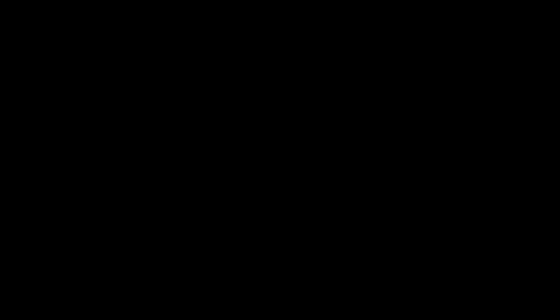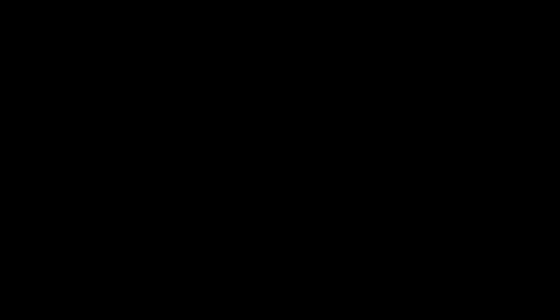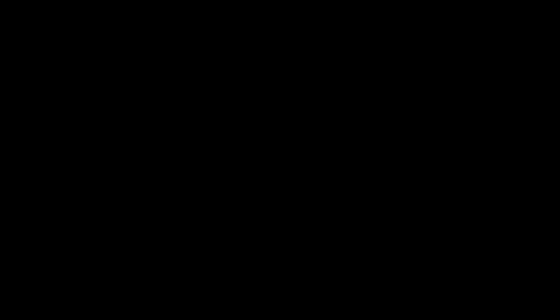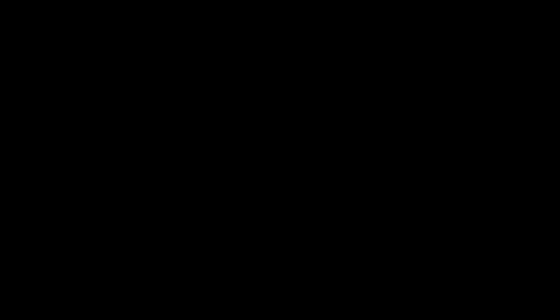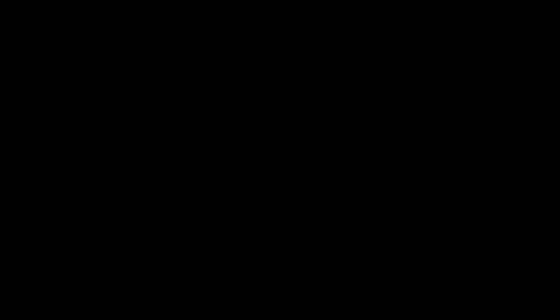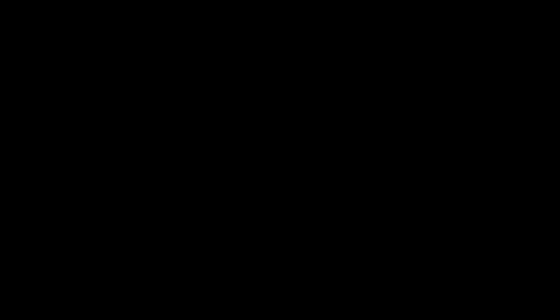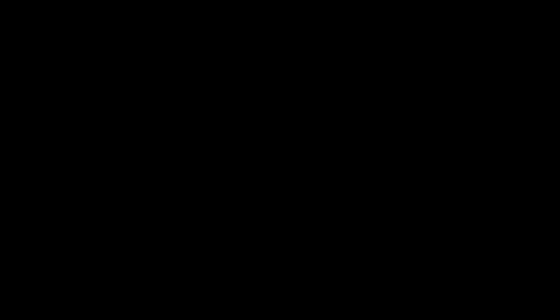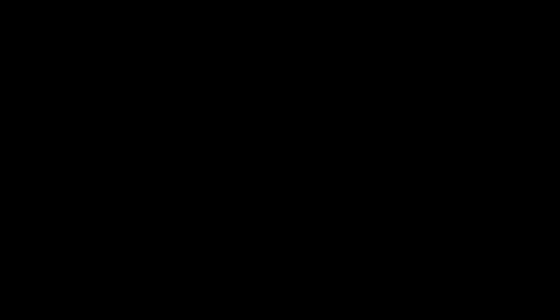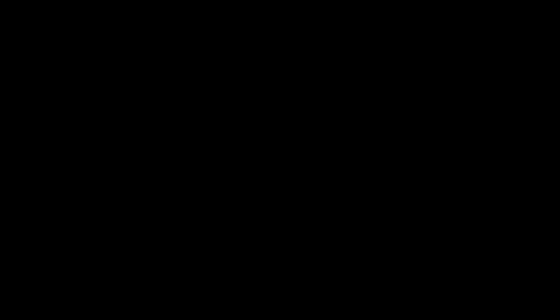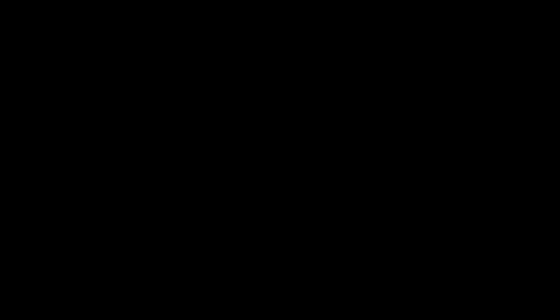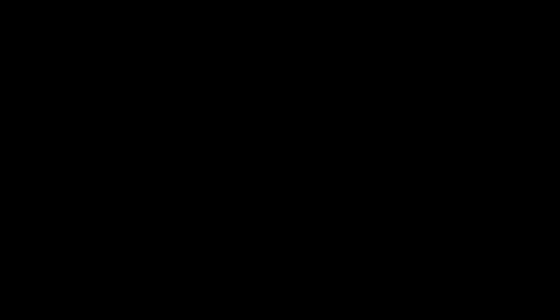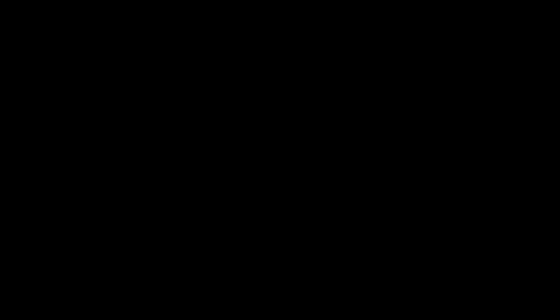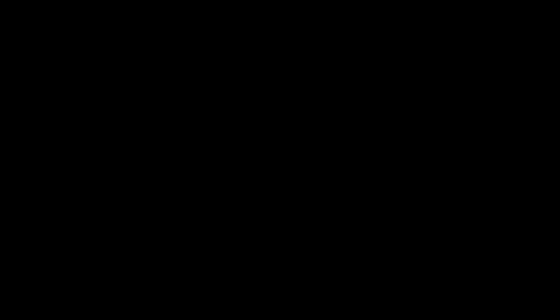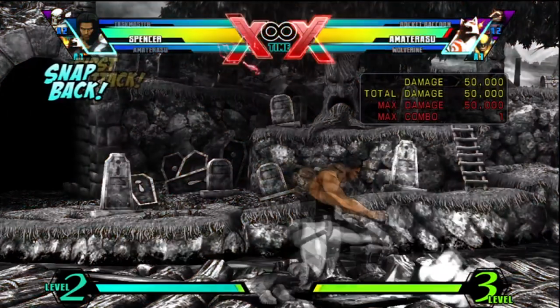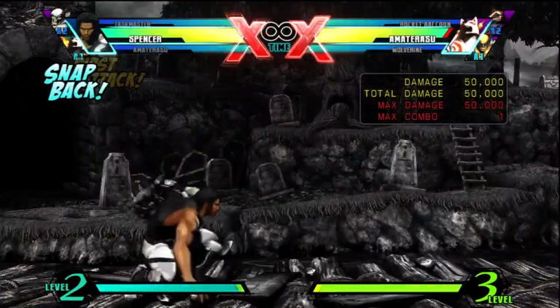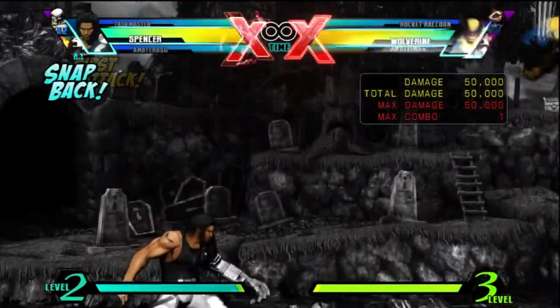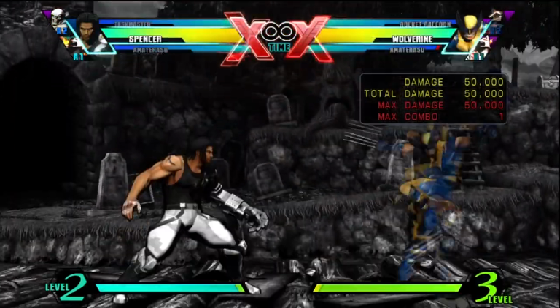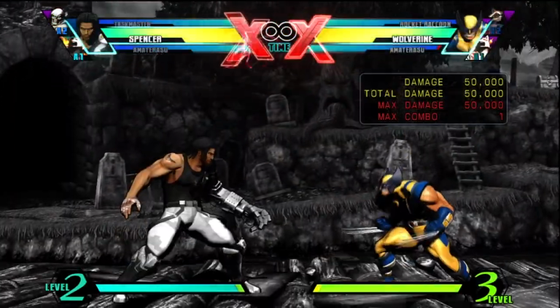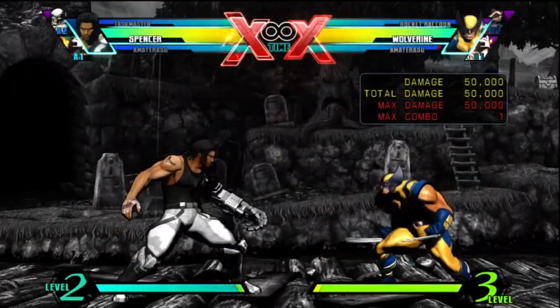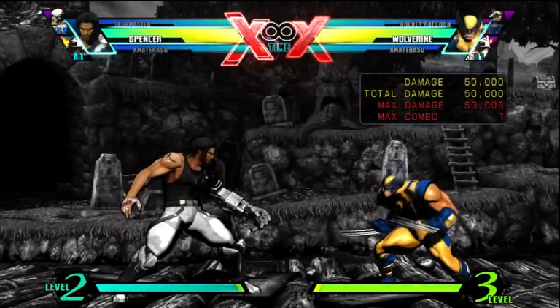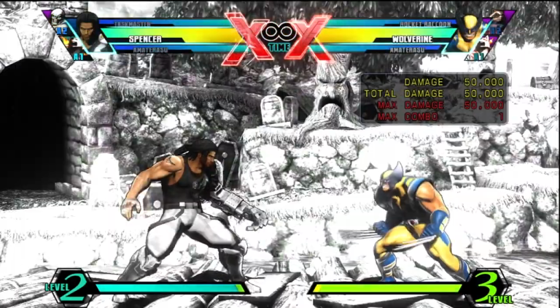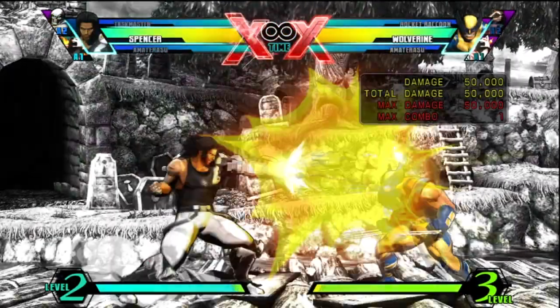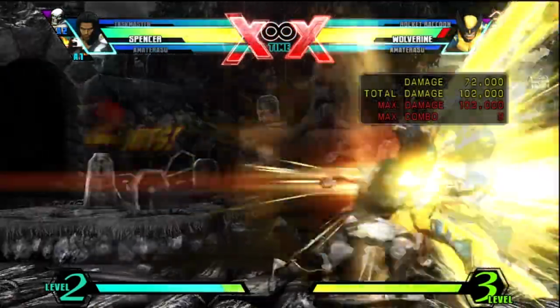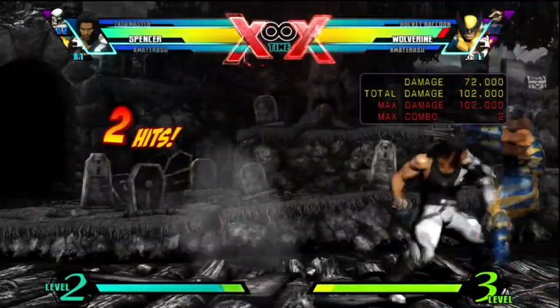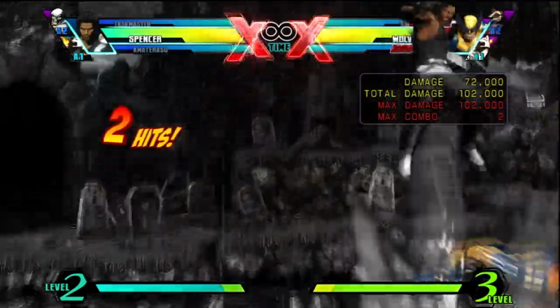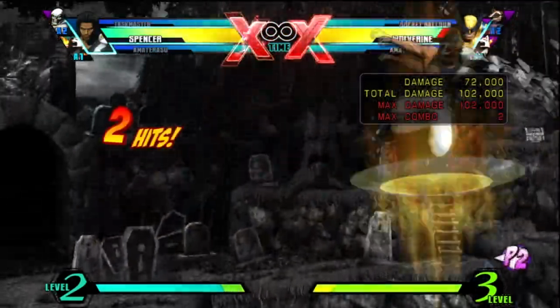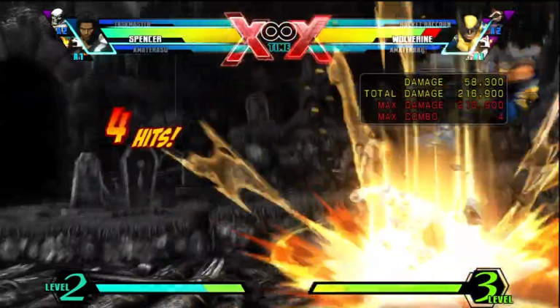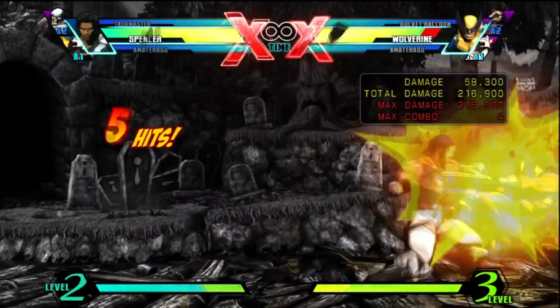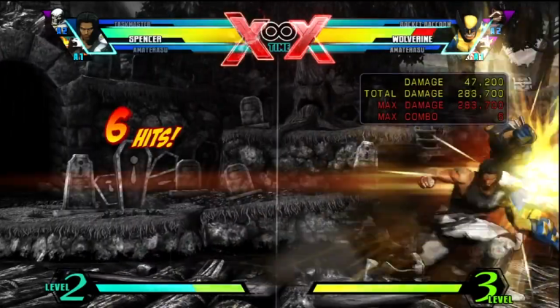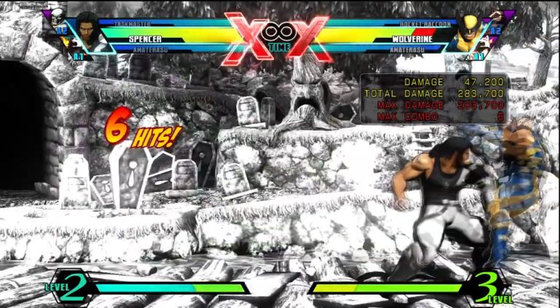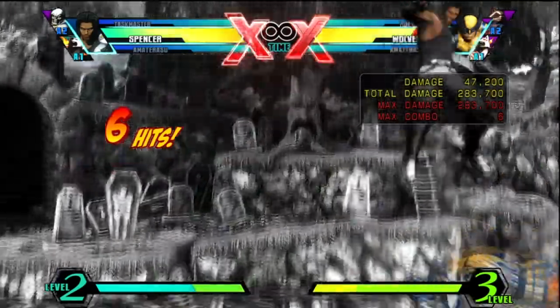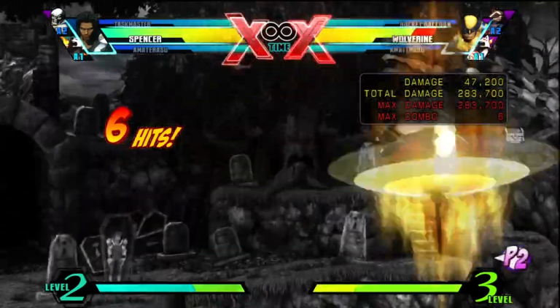Hello, my name is Adelheid Stark, and I'd like to highlight an interesting thing I recently found for Spencer. His Bionic Bomber uses a ground bounce, so you can't normally do two in a combo without refilling the ground bounce limit with Bionic Maneuvers.